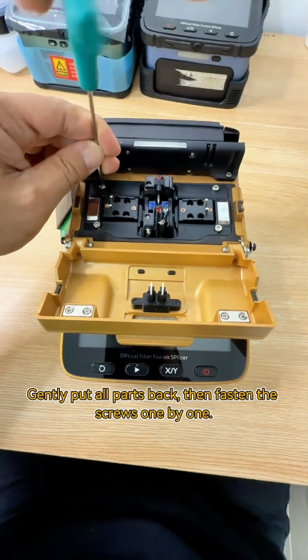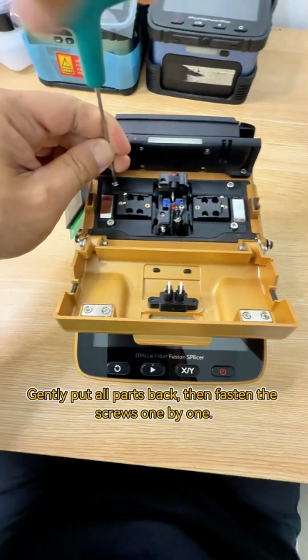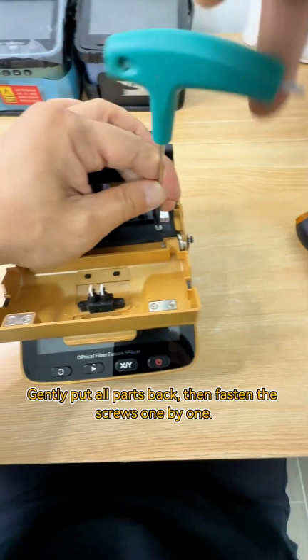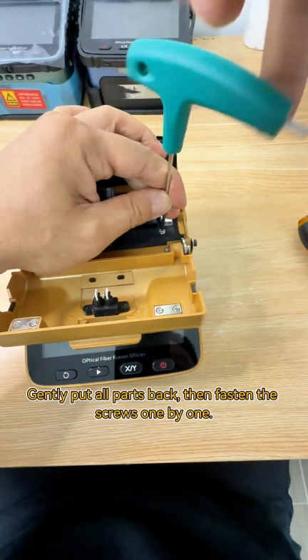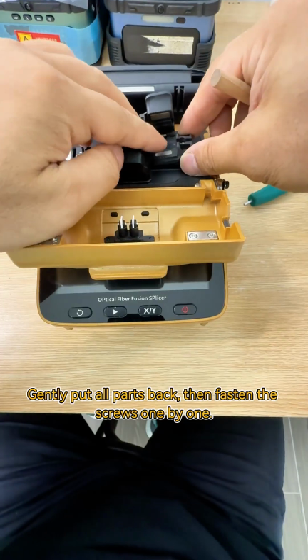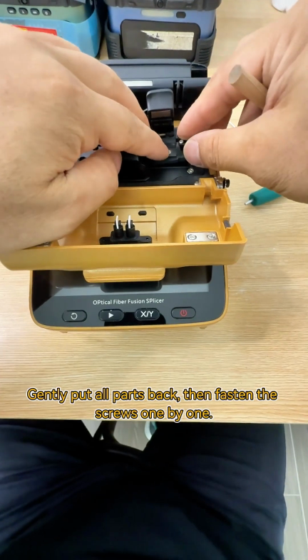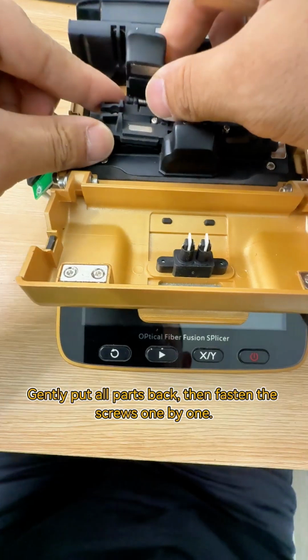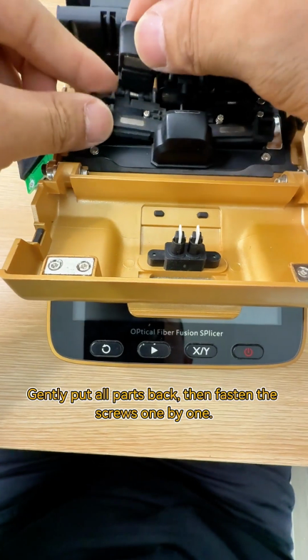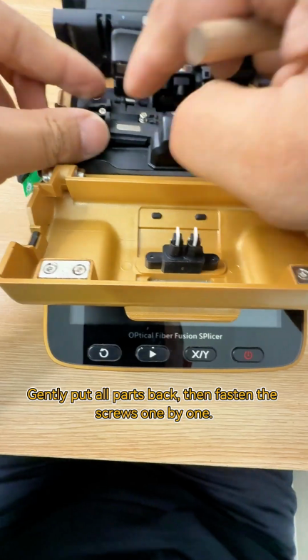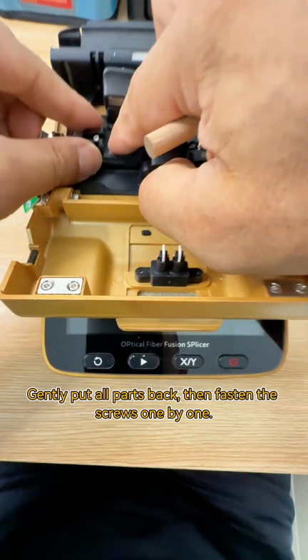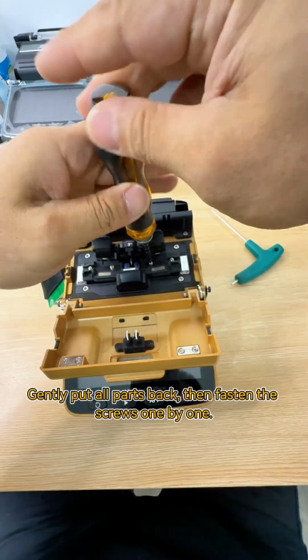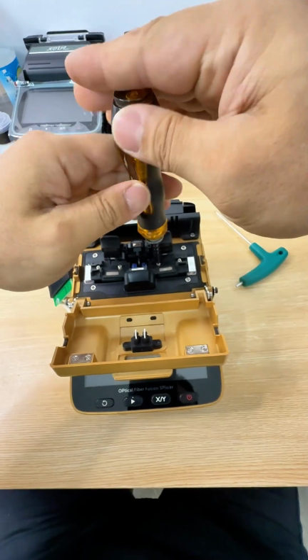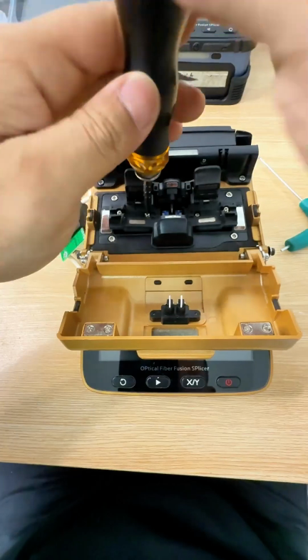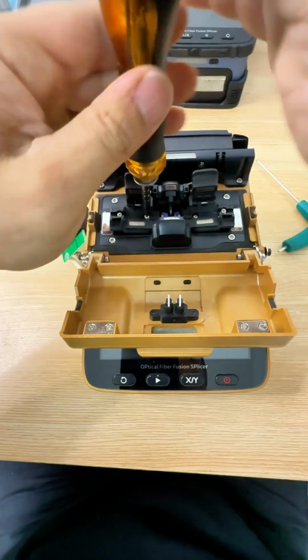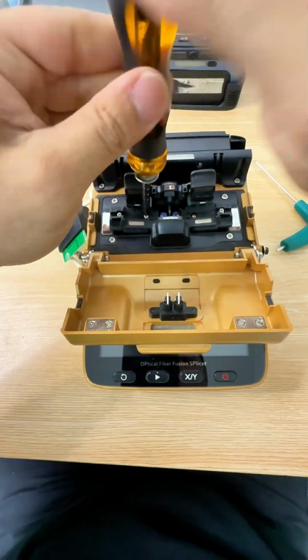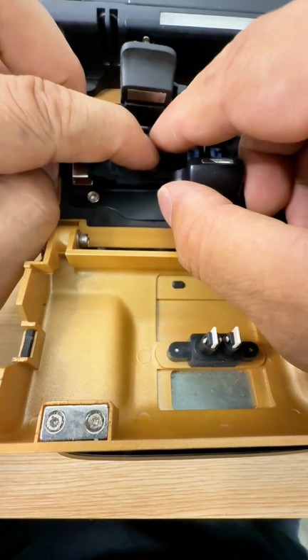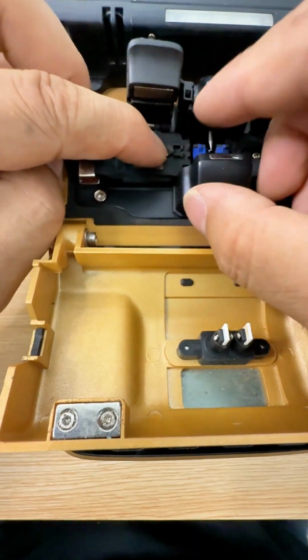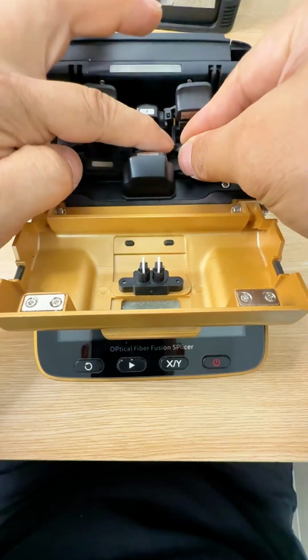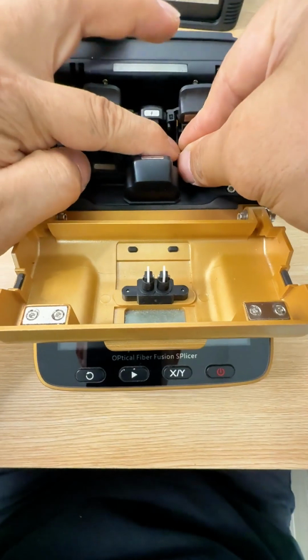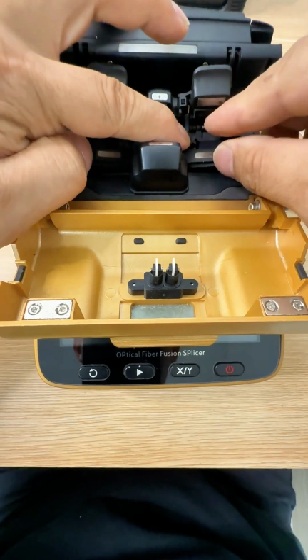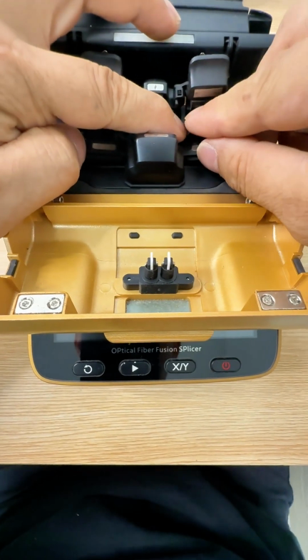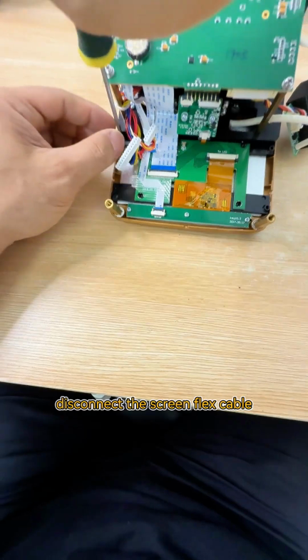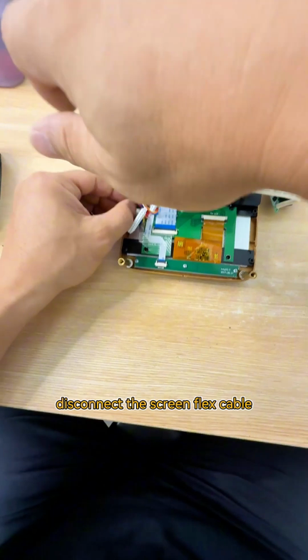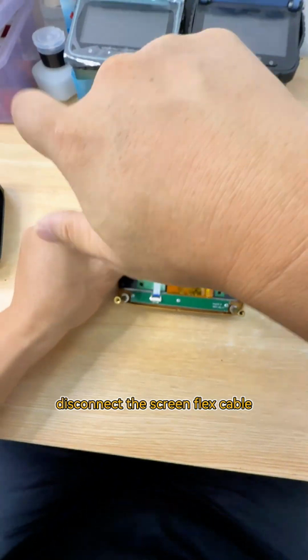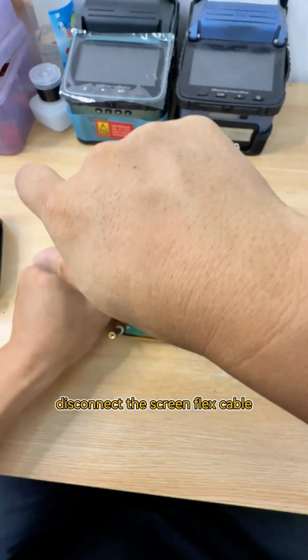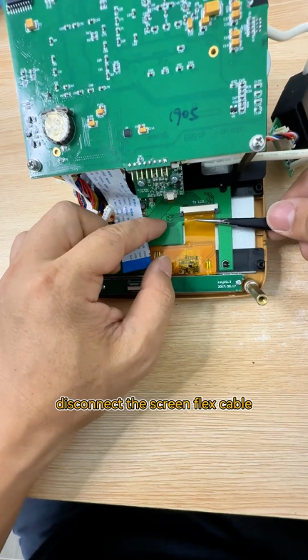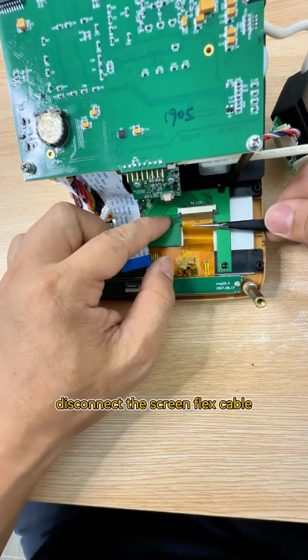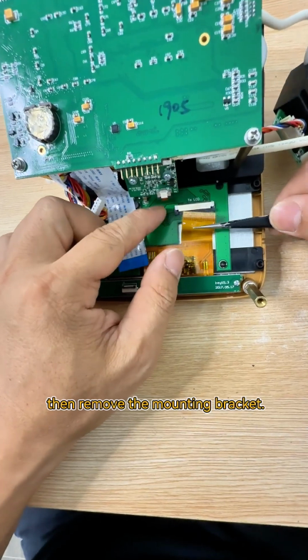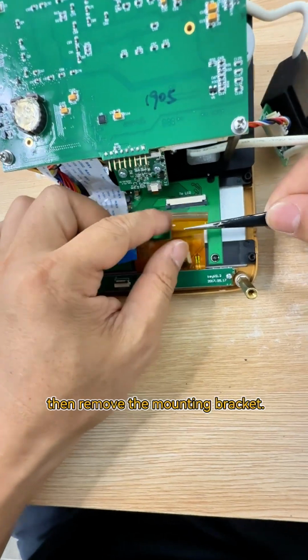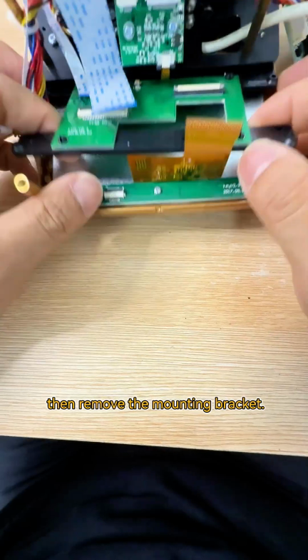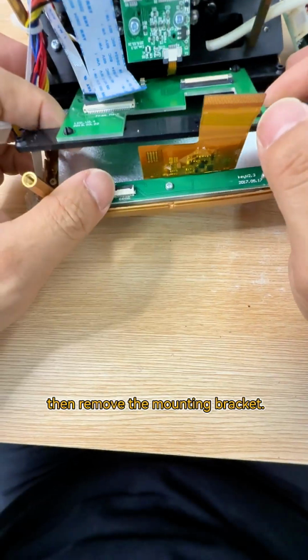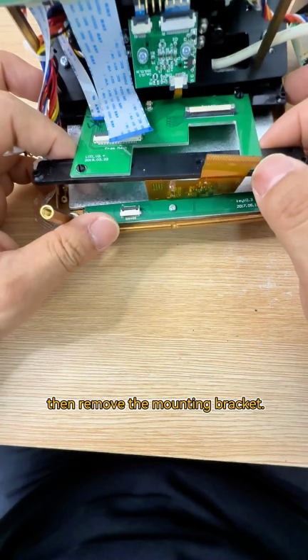Gently put all parts back, then fasten the screws one by one. Disconnect the screen flex cable, then remove the mounting bracket.